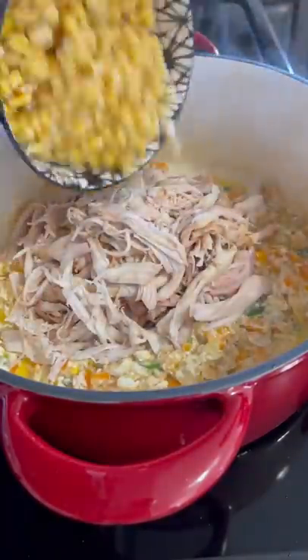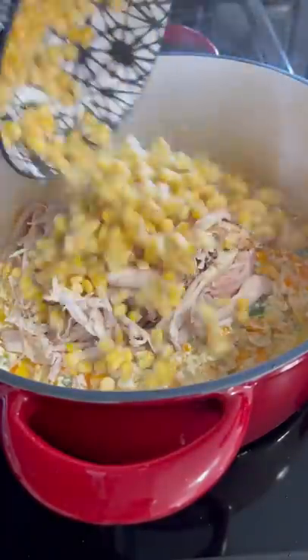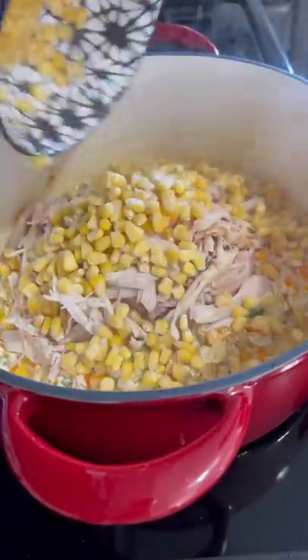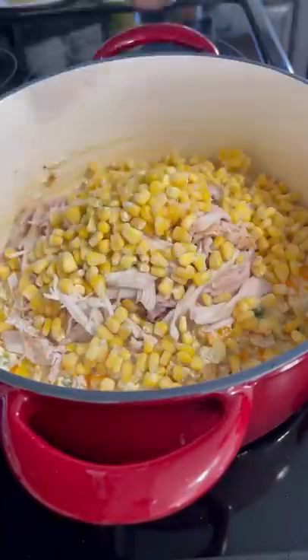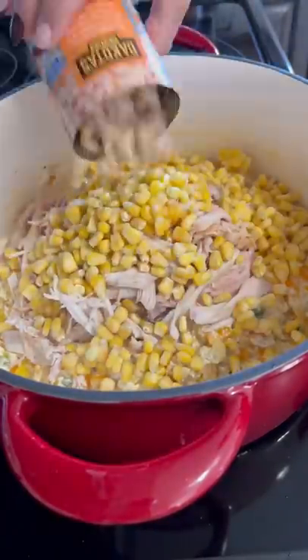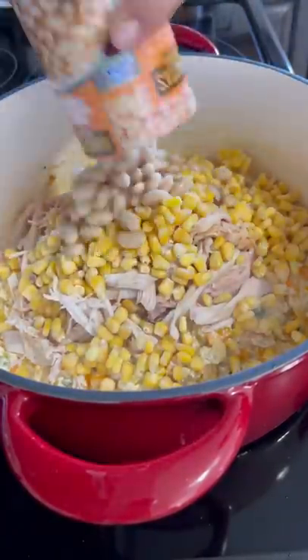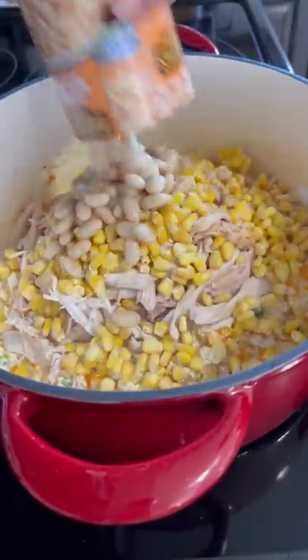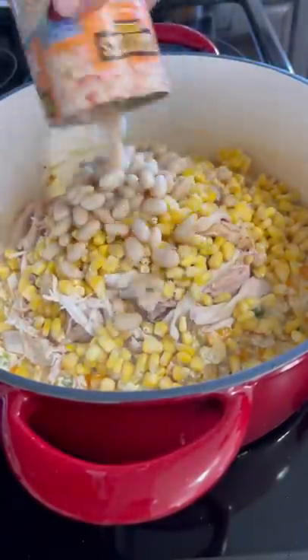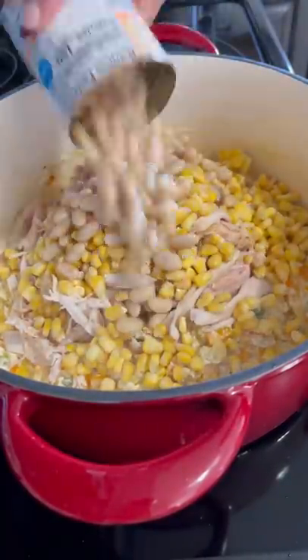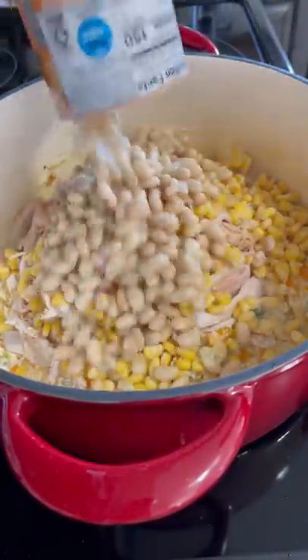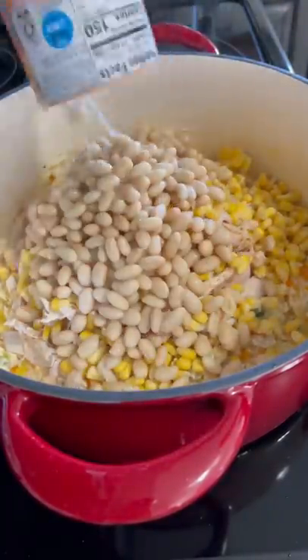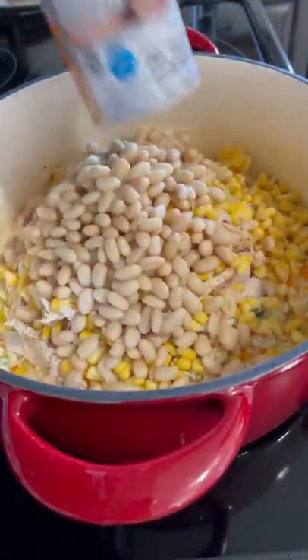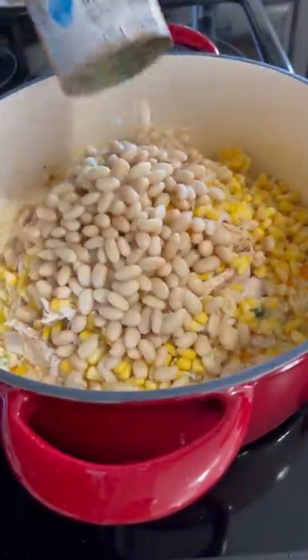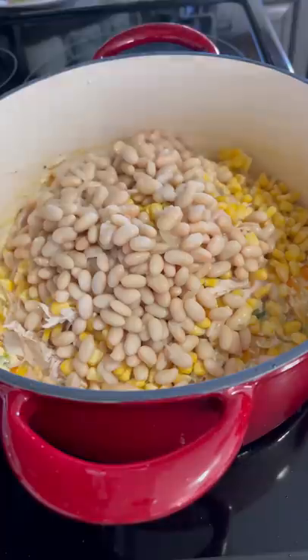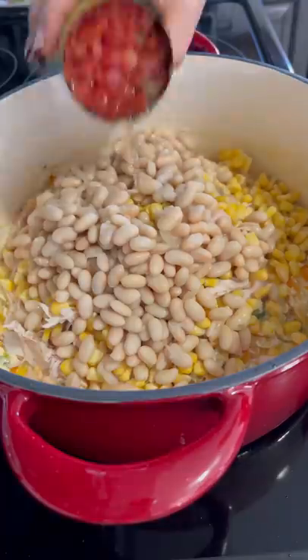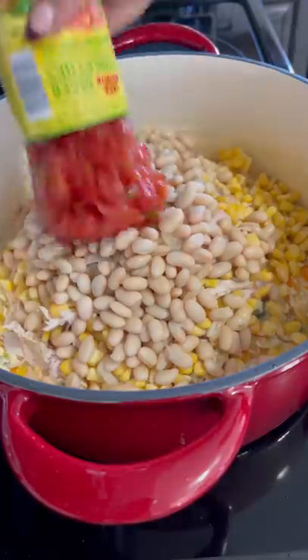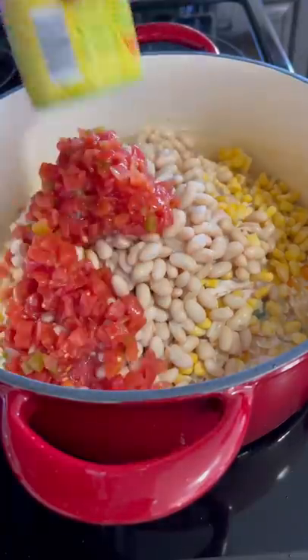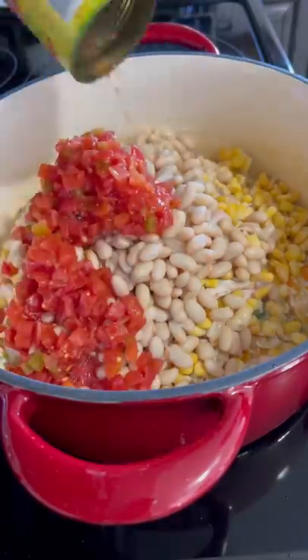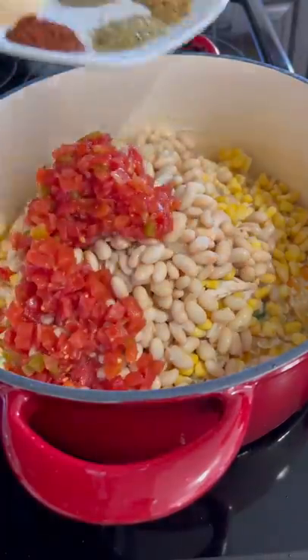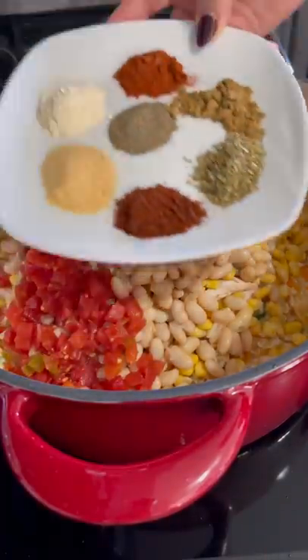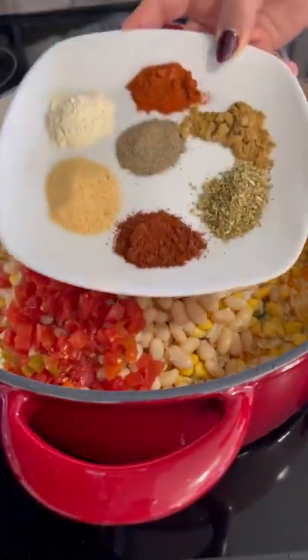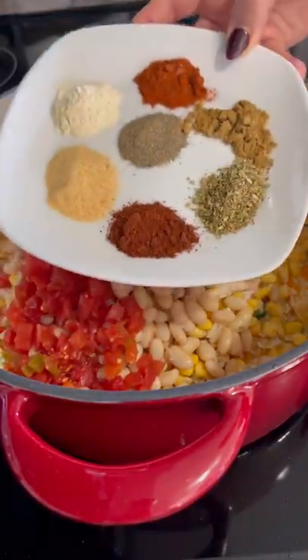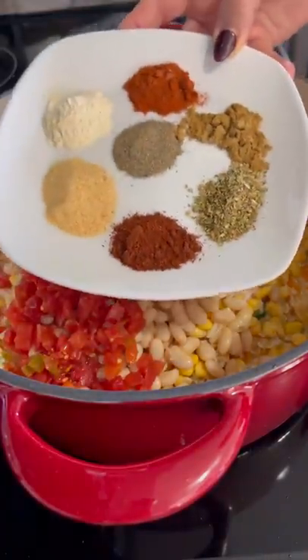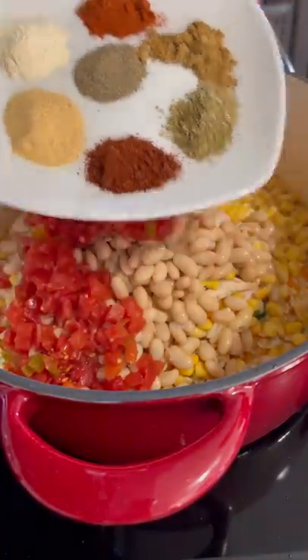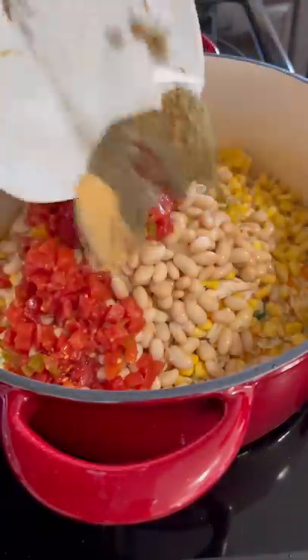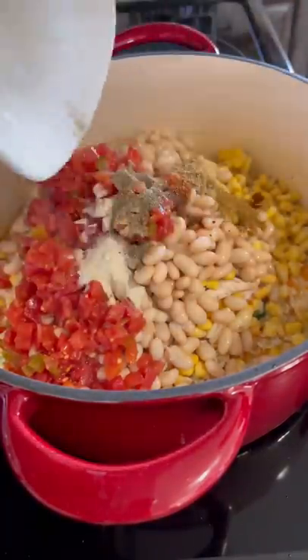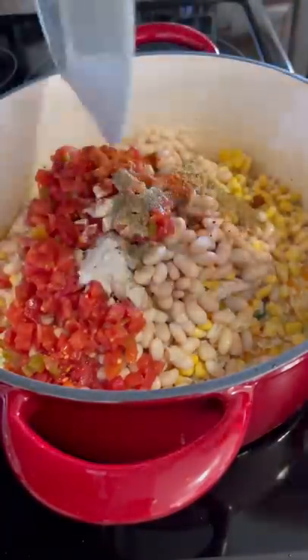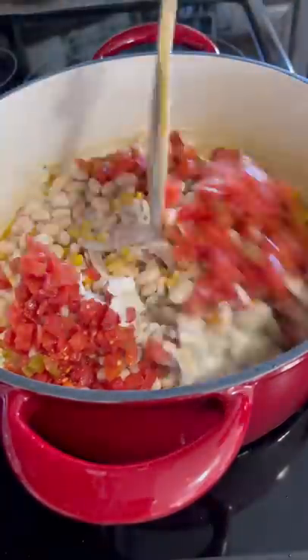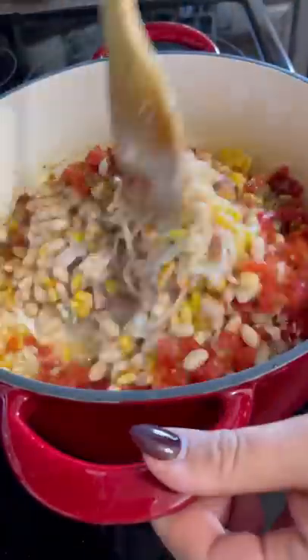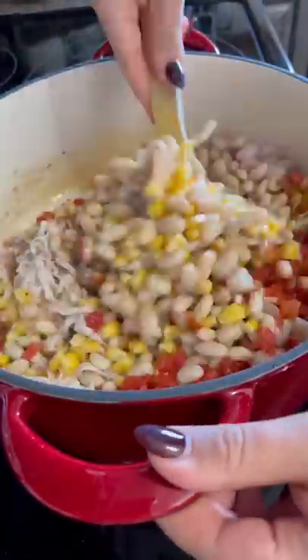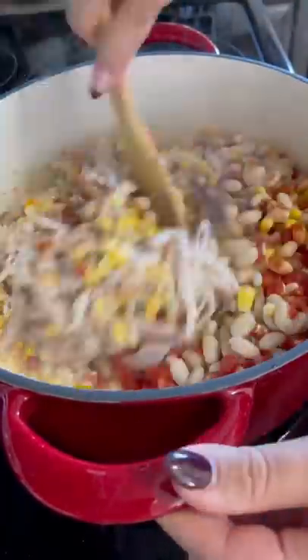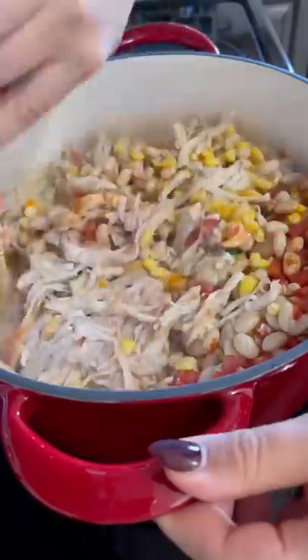I added two cups of corn, two cans of great northern beans, and one can of diced tomatoes with green chili. I added in all the spices and gave it a good mix.